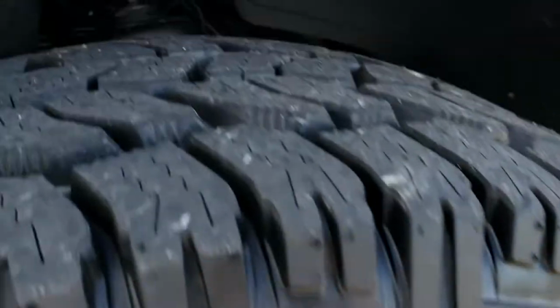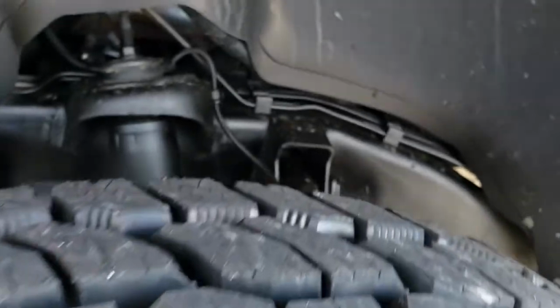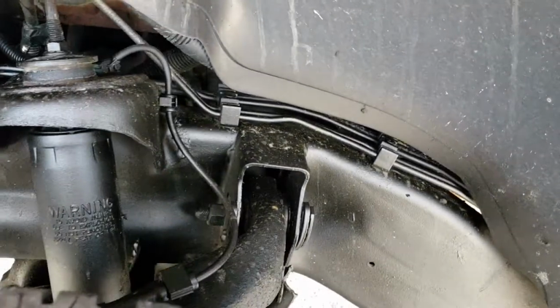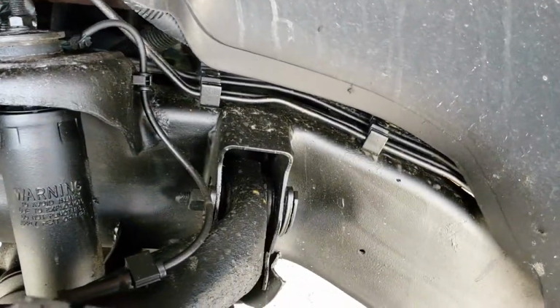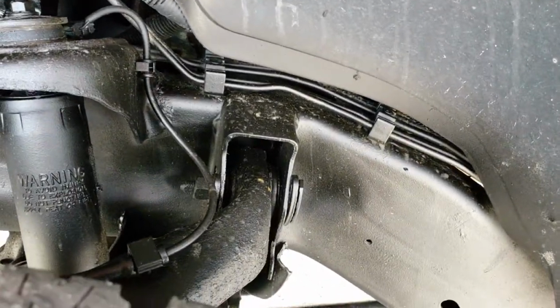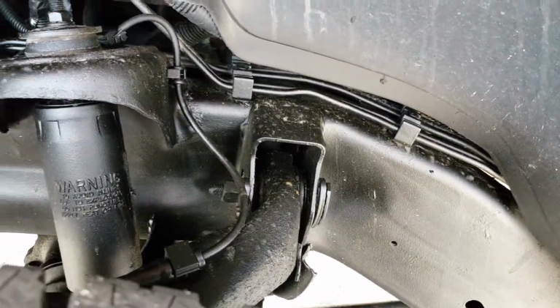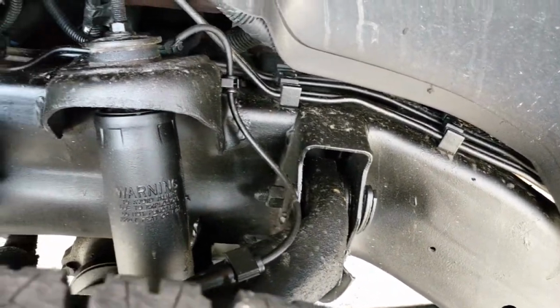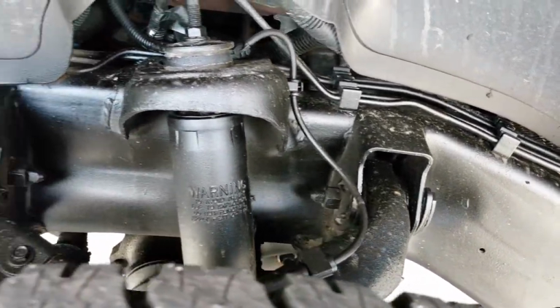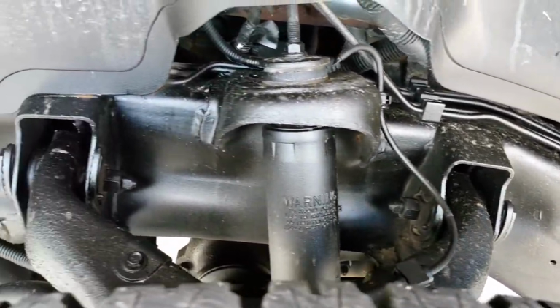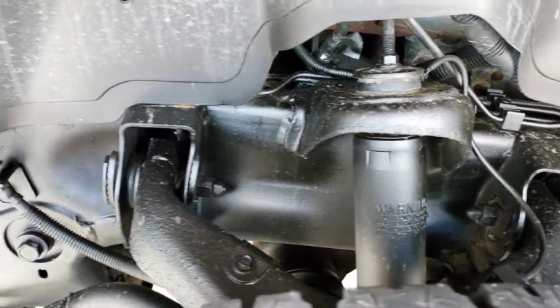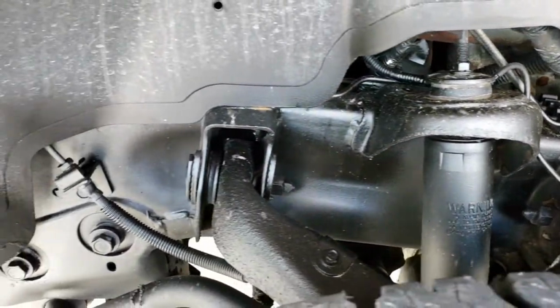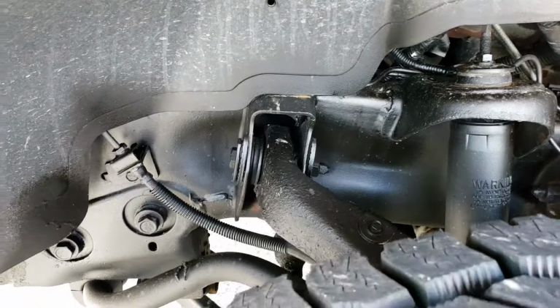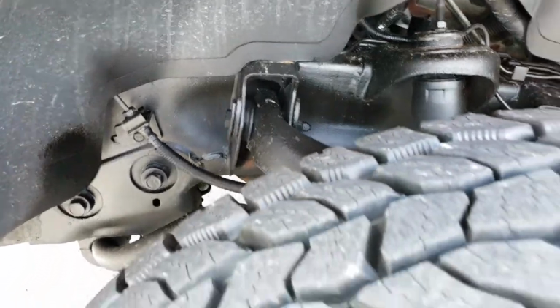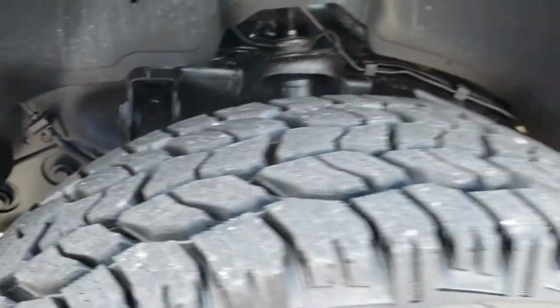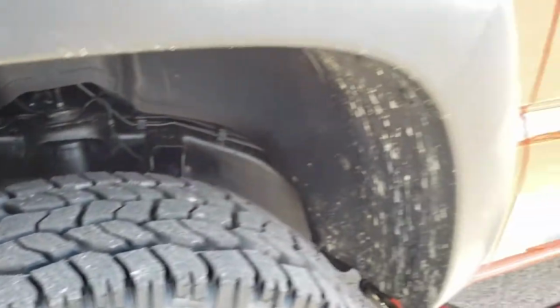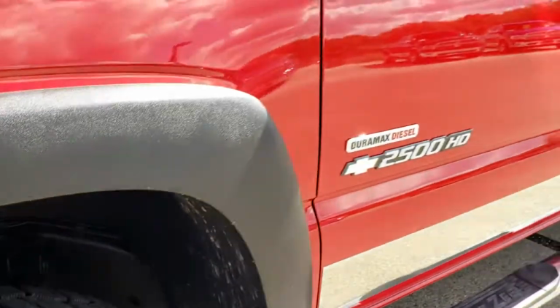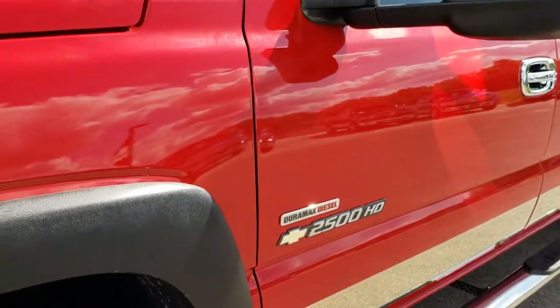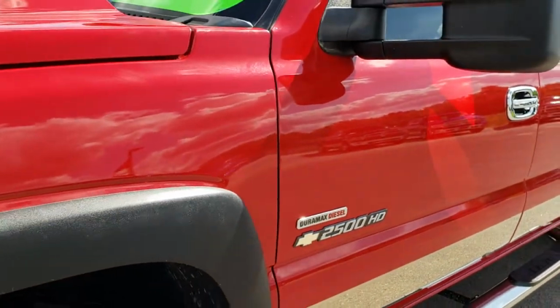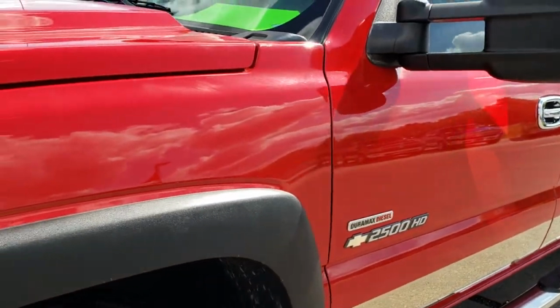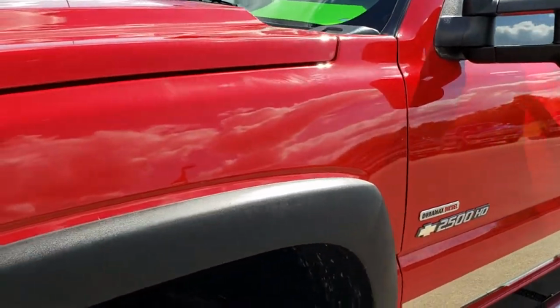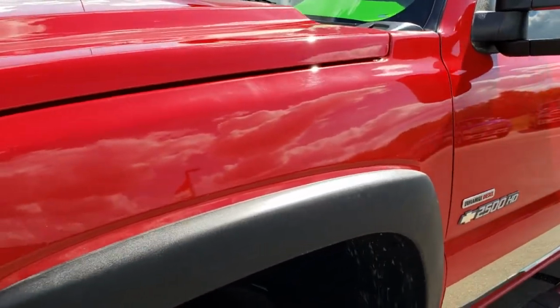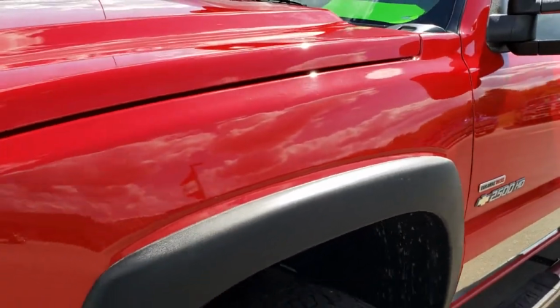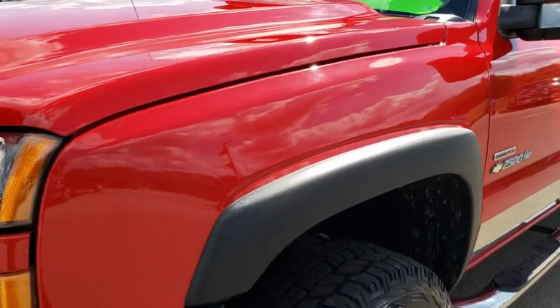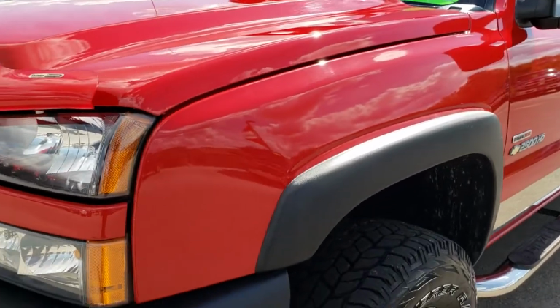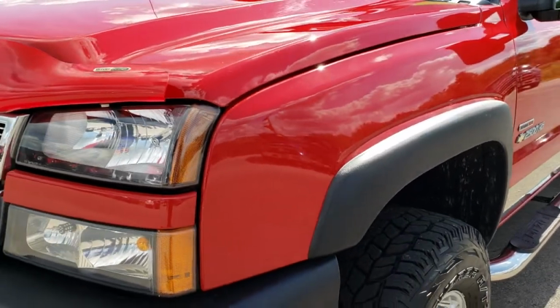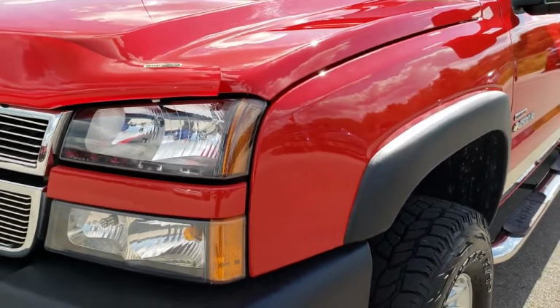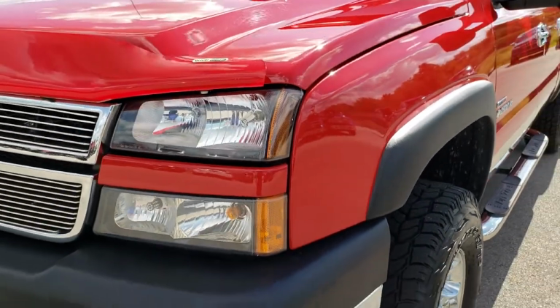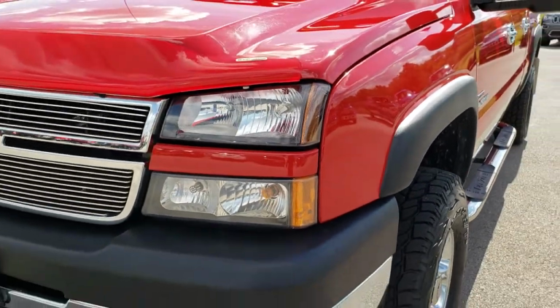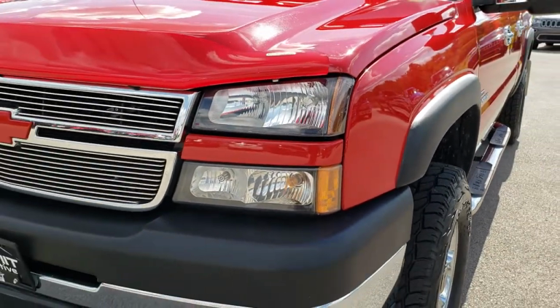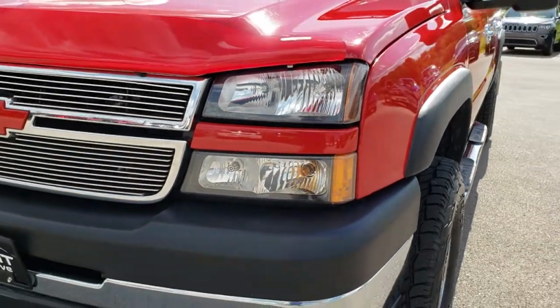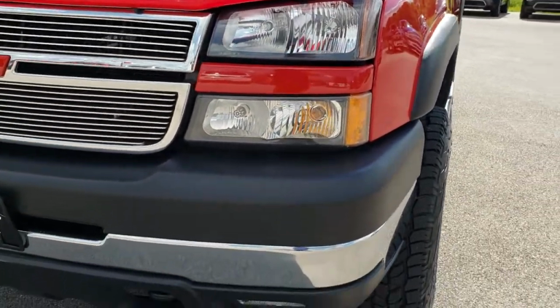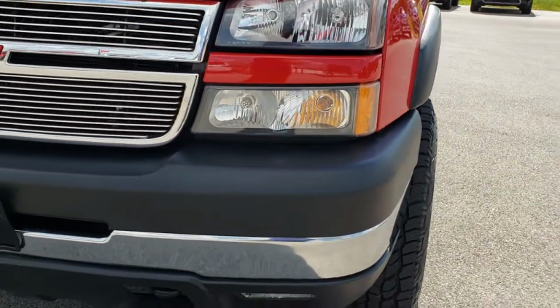You can see just how clean that frame and underbody is on this truck — this whole truck is that clean all the way around. It is the real deal. And if you're looking for a classic body style Duramax, this is the one for sure.